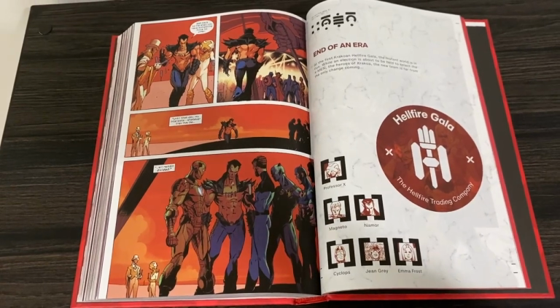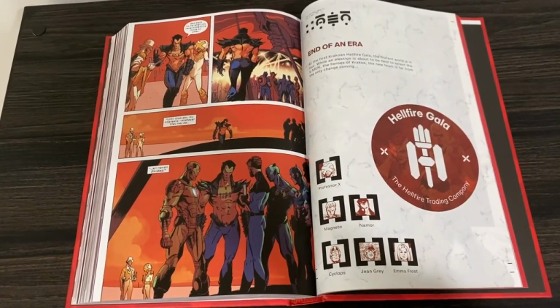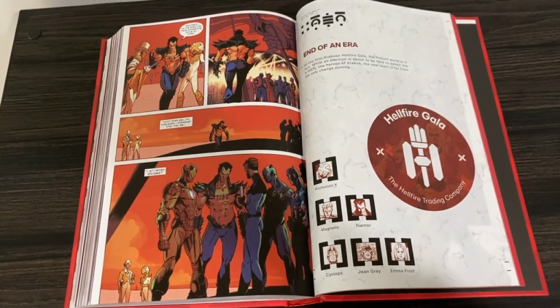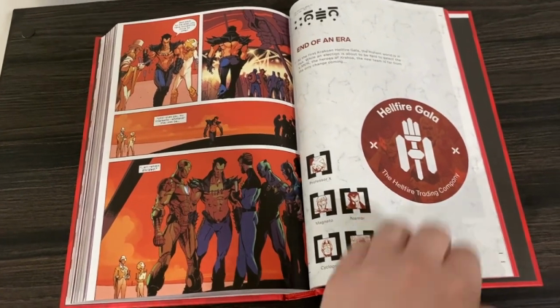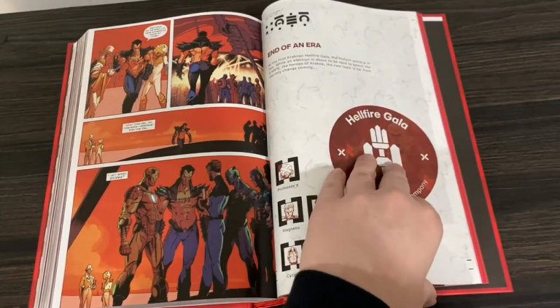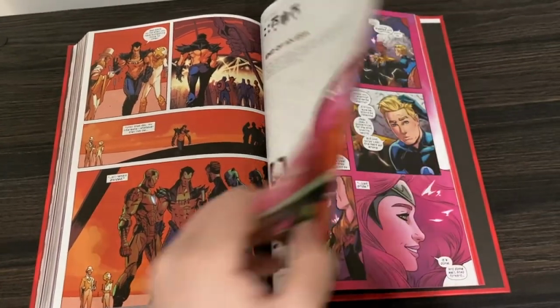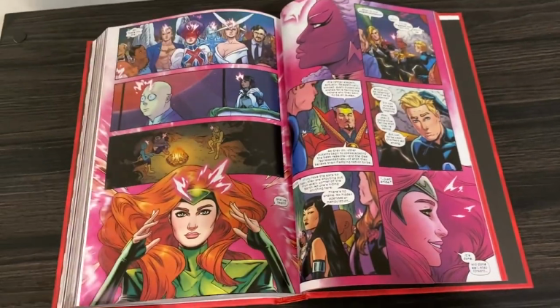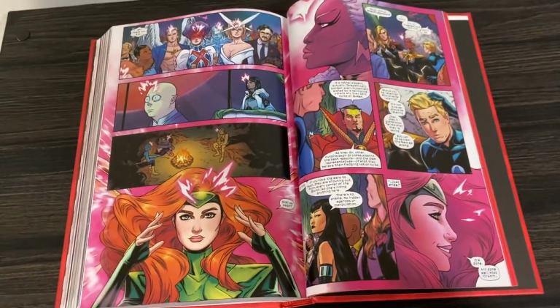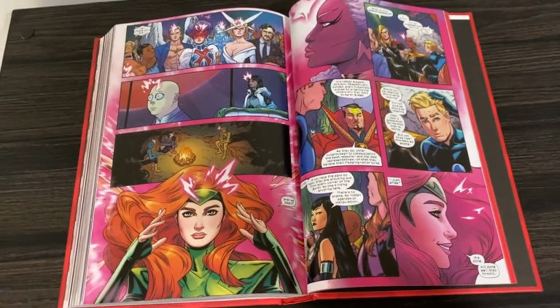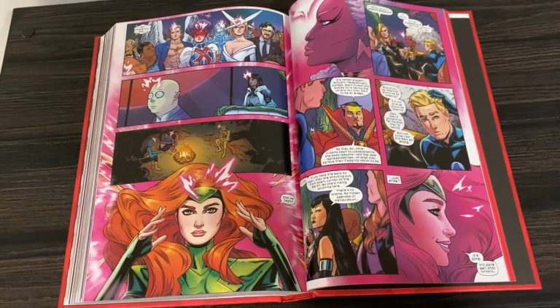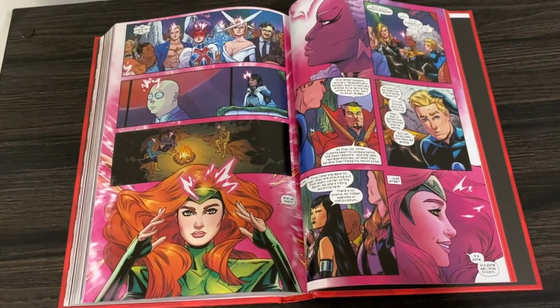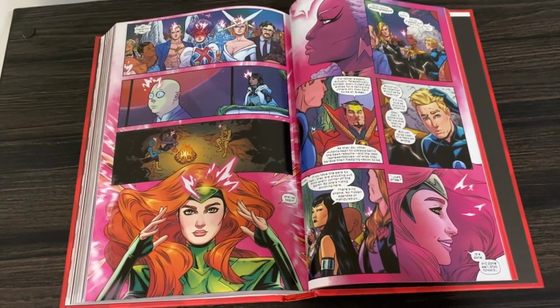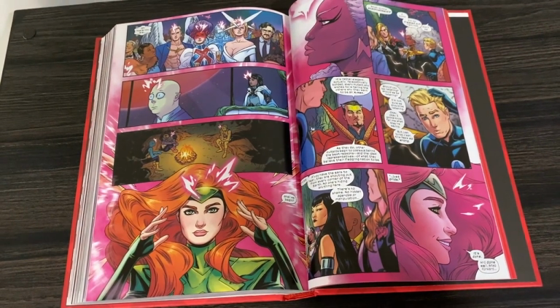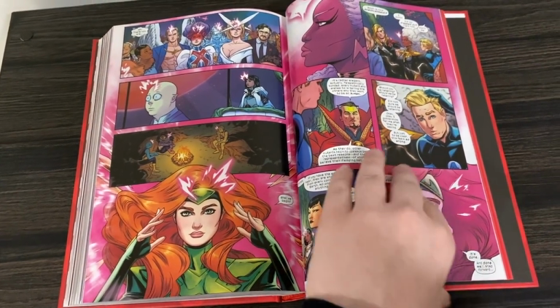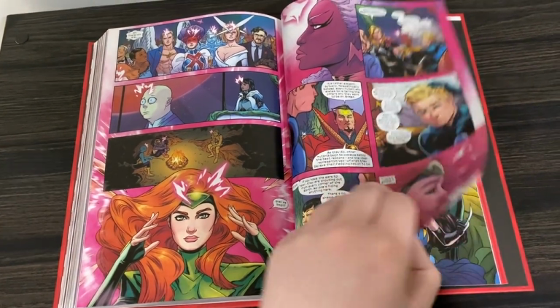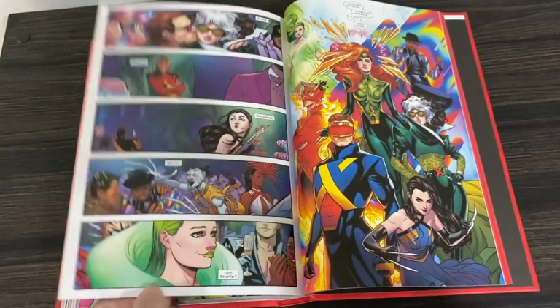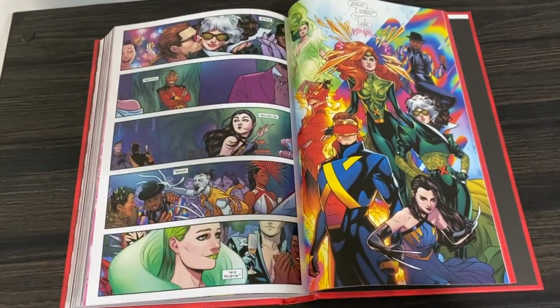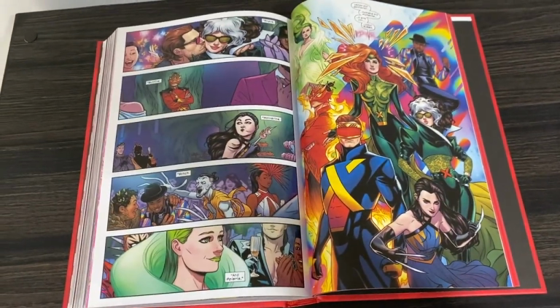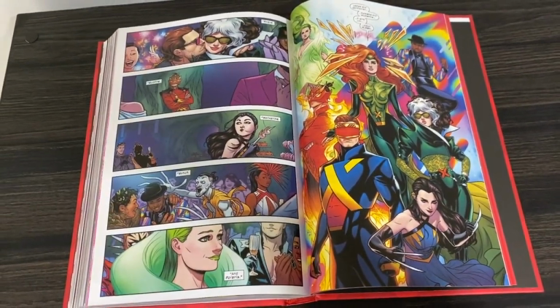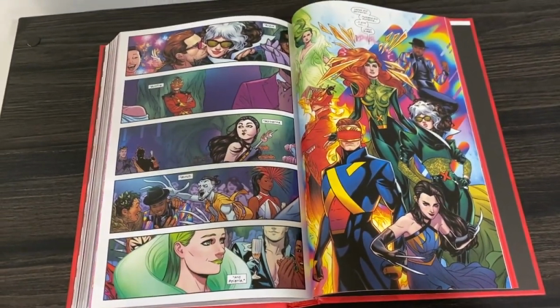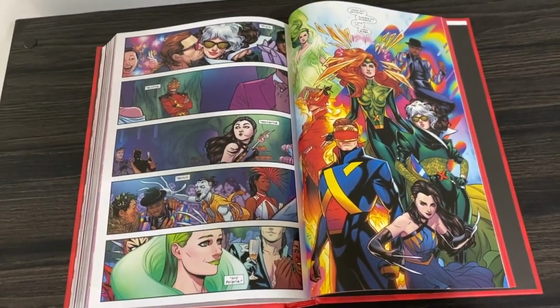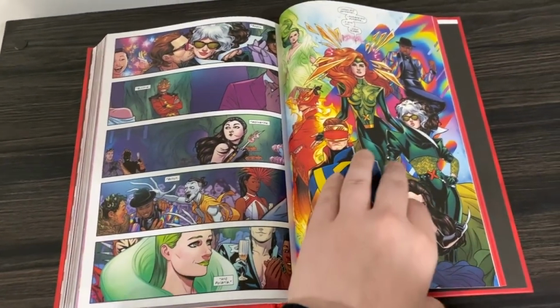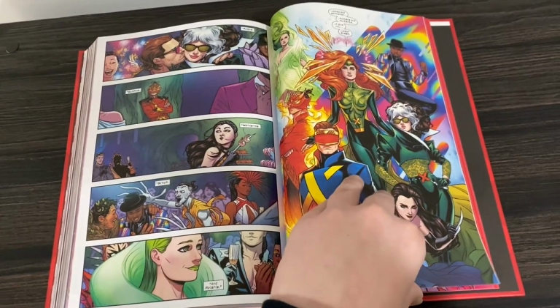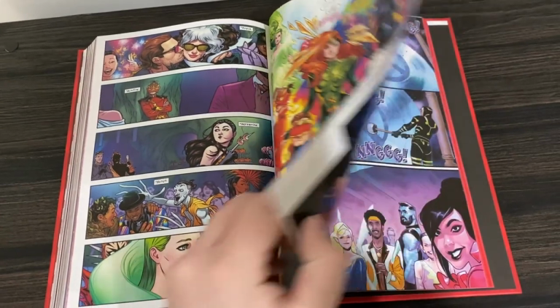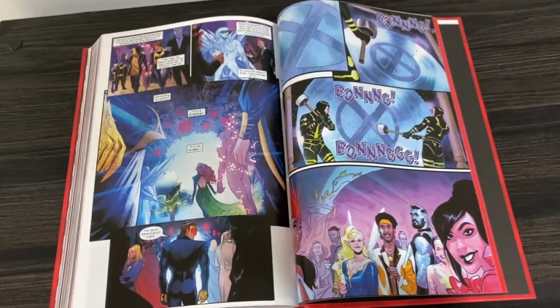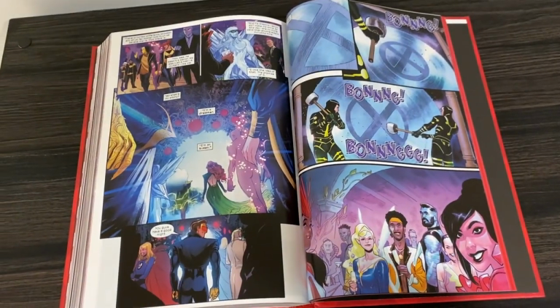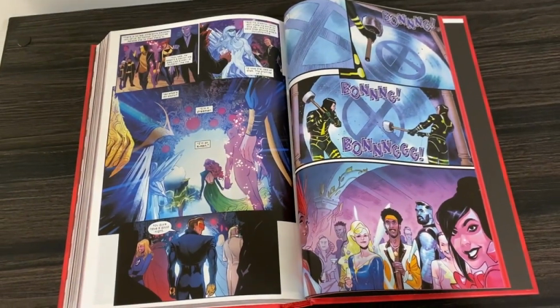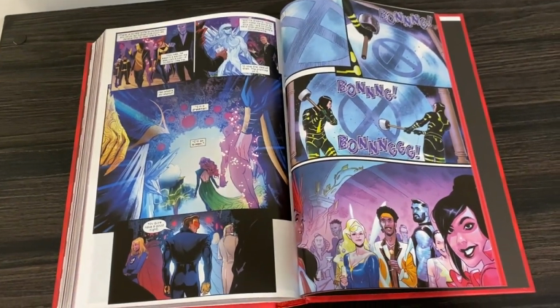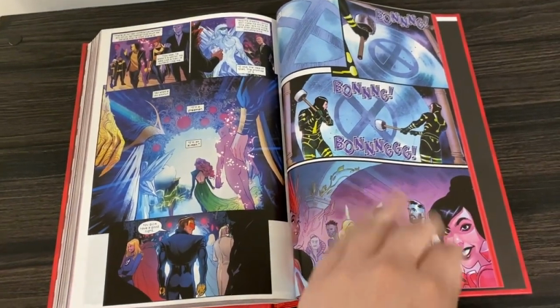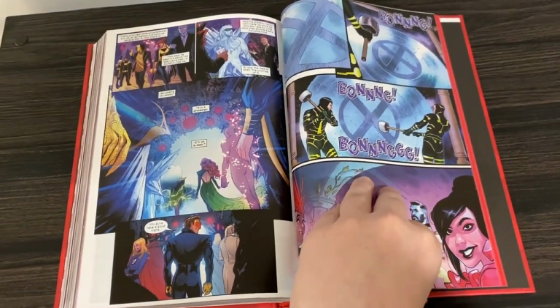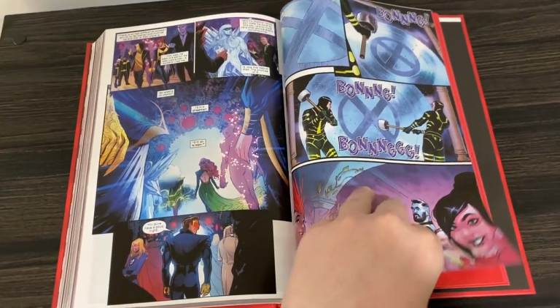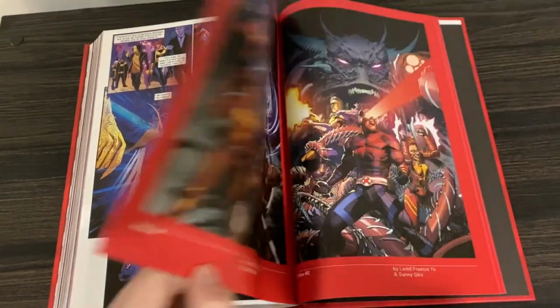Let me know if you enjoyed this run, guys, if you've read it. And if not, let me know if you're planning on picking this up. If you're not into X-Men at the moment, read House of X and Powers of X, then read this — and I think we might just make an X-Men fan out of you yet.